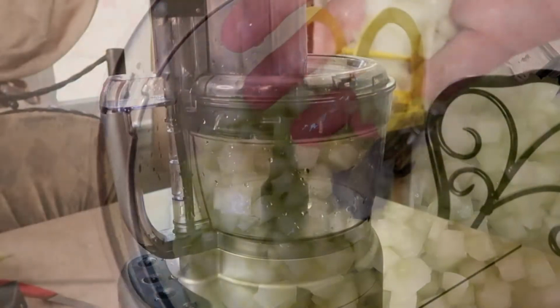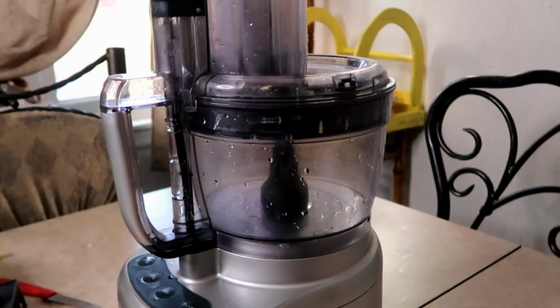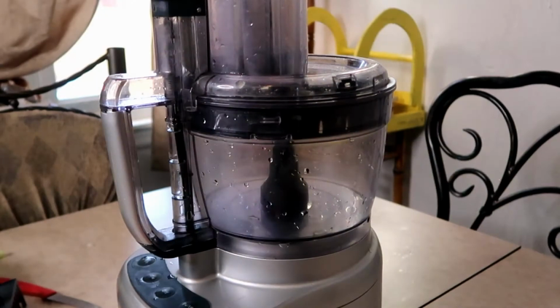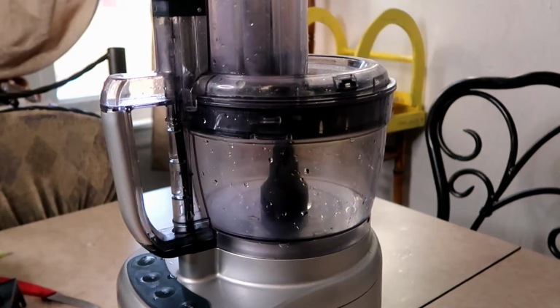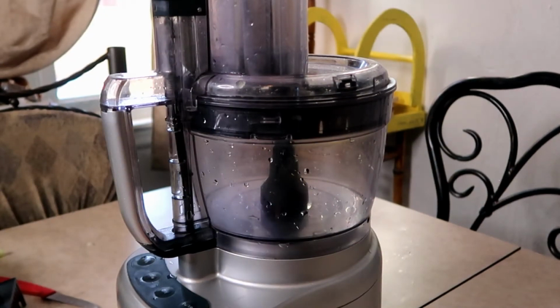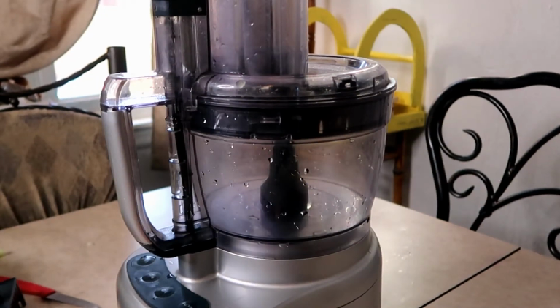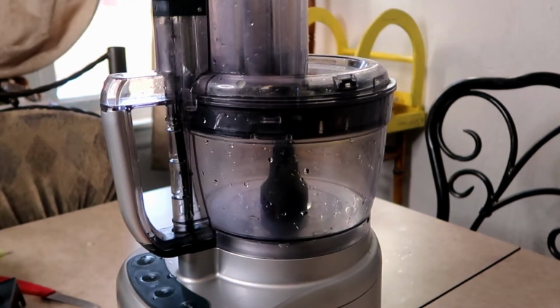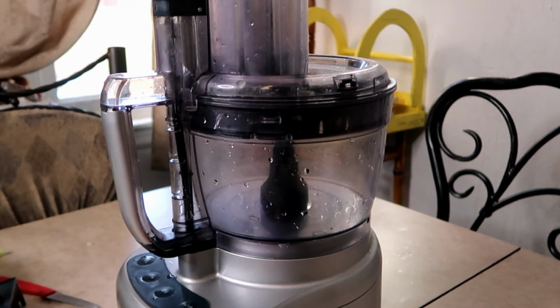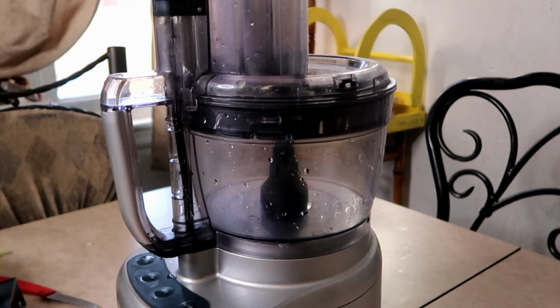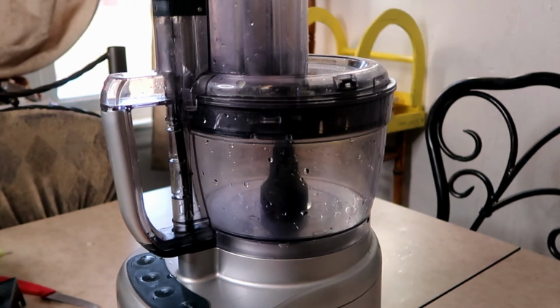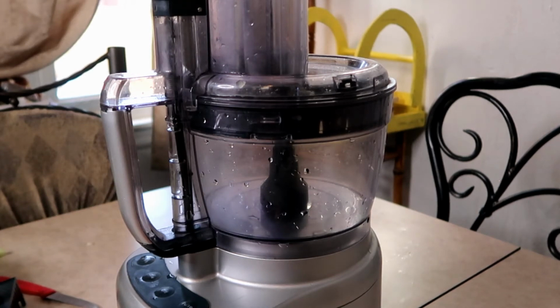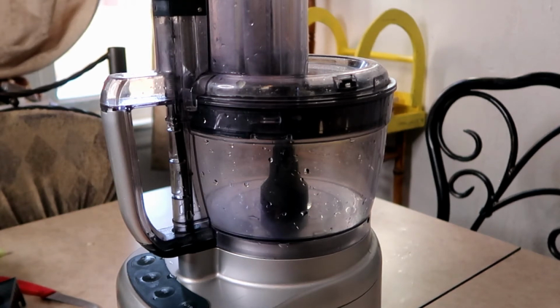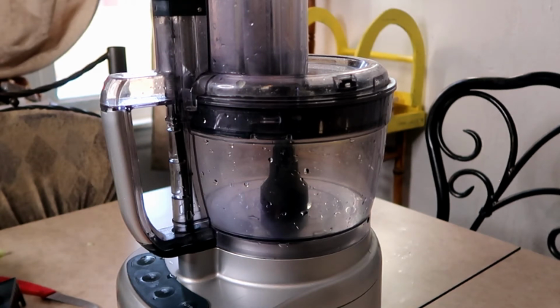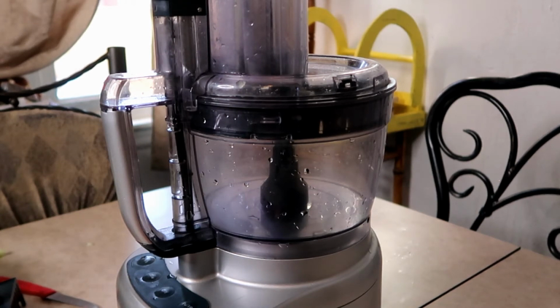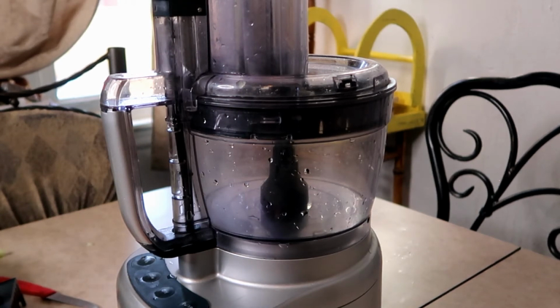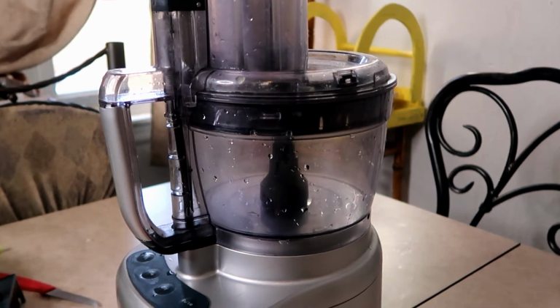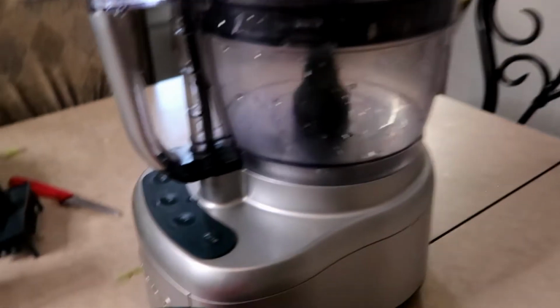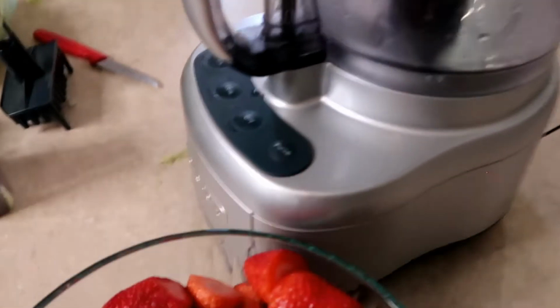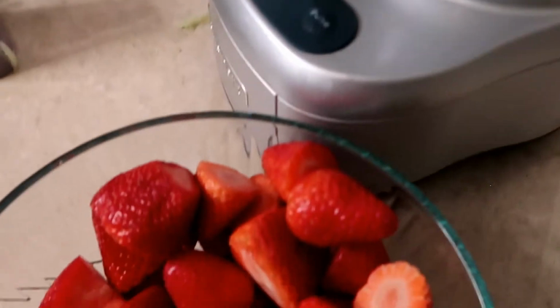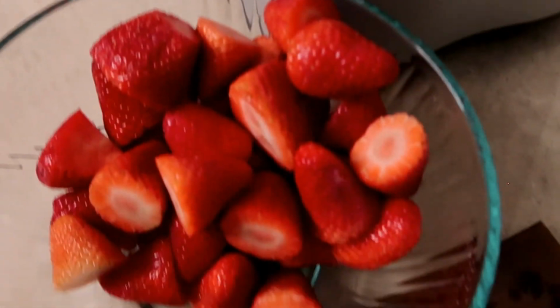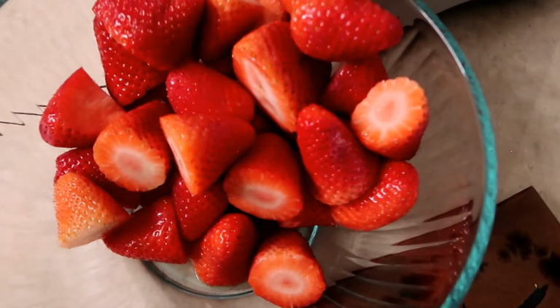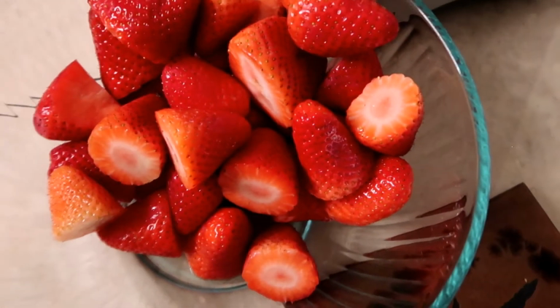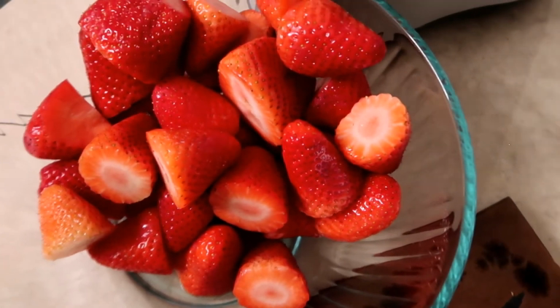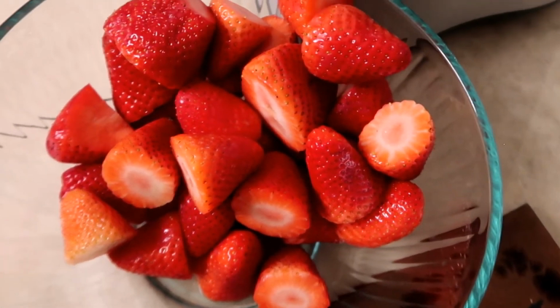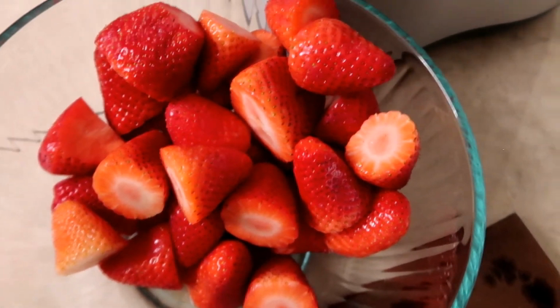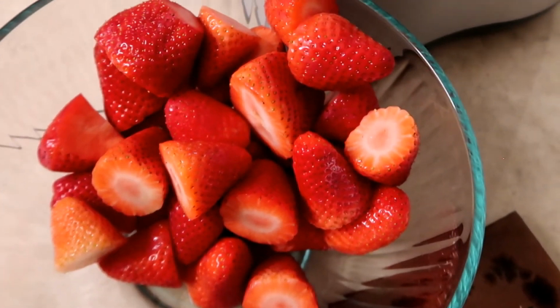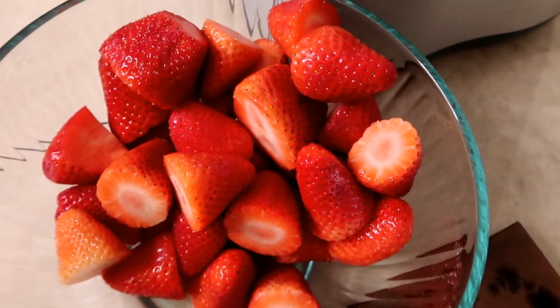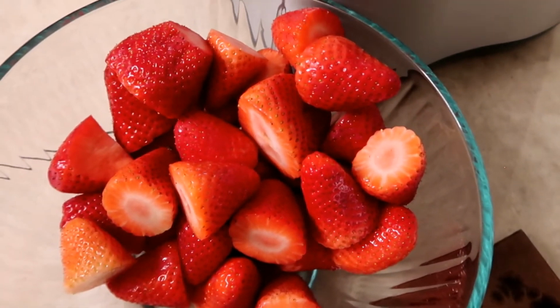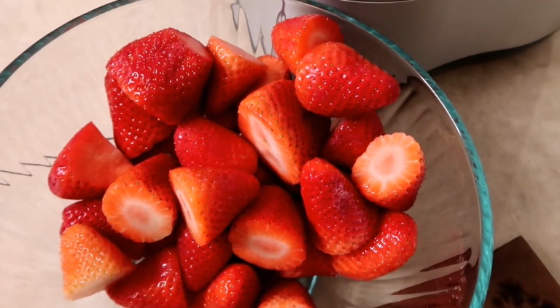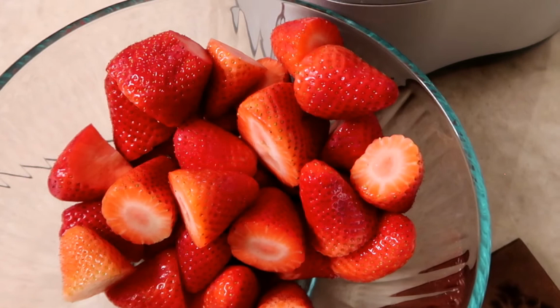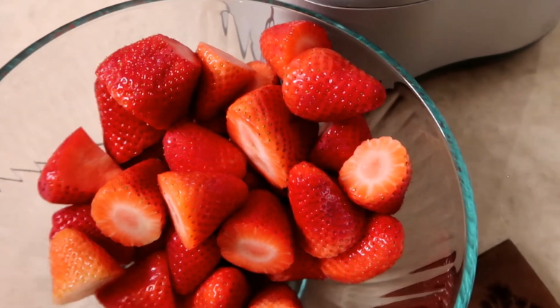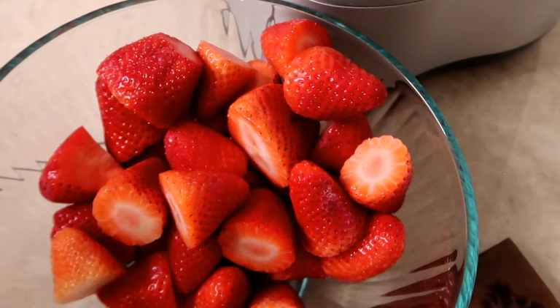Now we're going to move on to the strawberries and I'm really excited for these because I've never done them before. I think they'll be the perfect size to put in pancakes or on waffles. So let's see how they turn out.